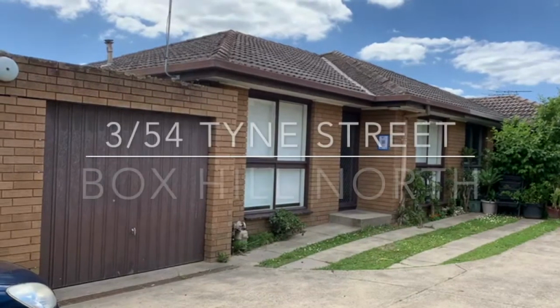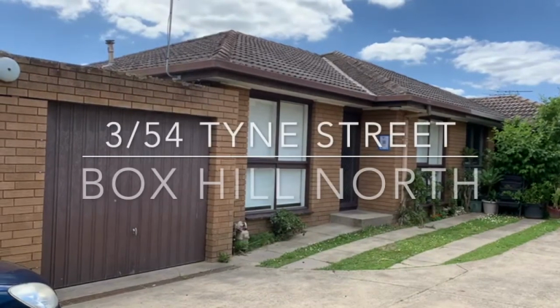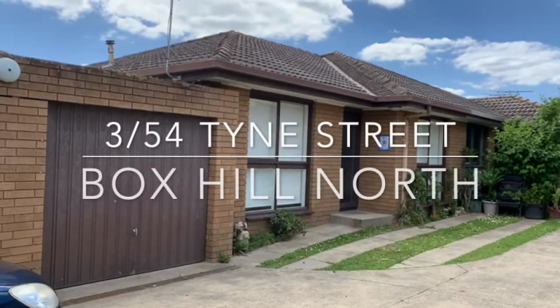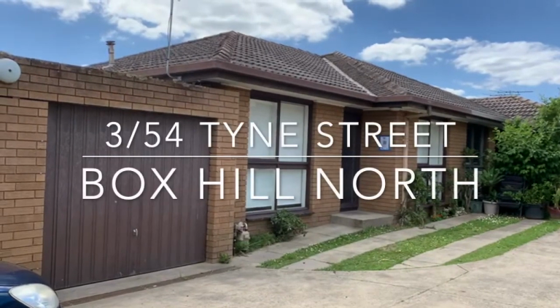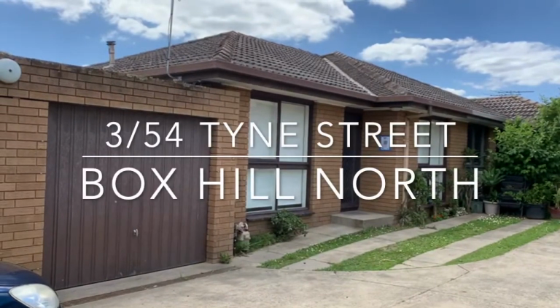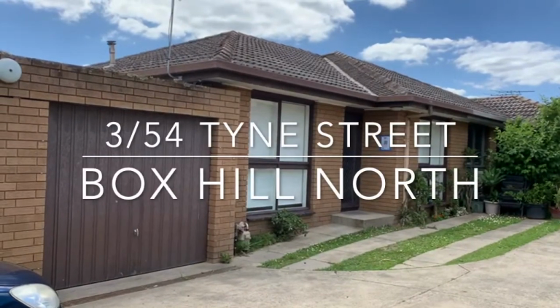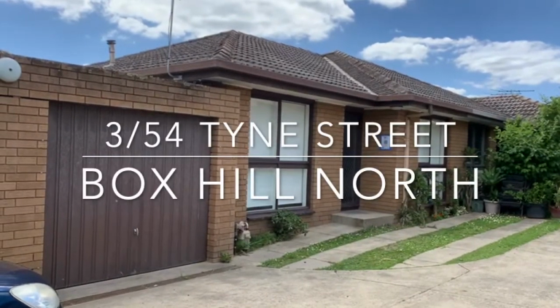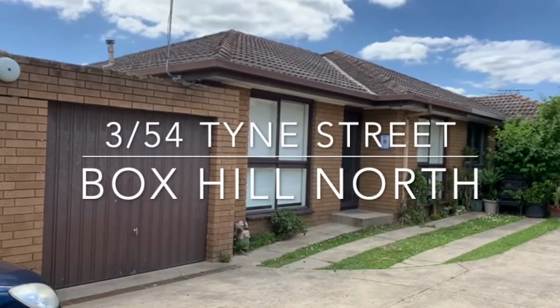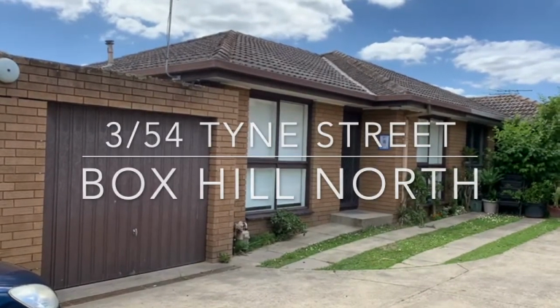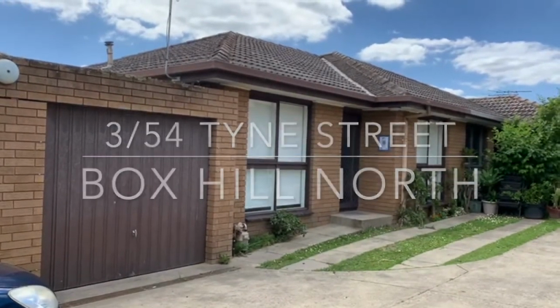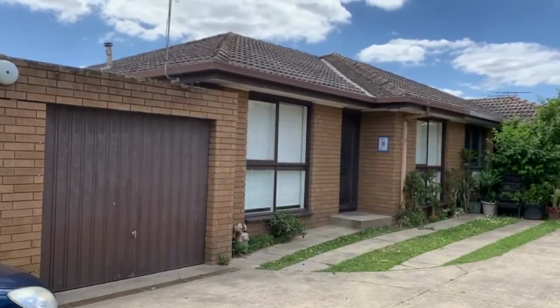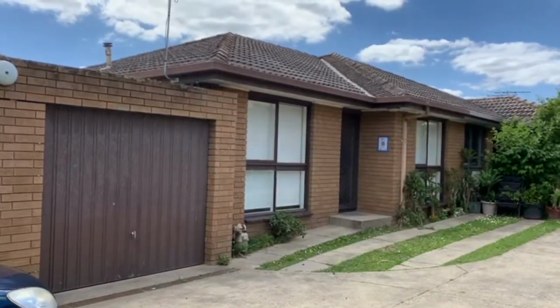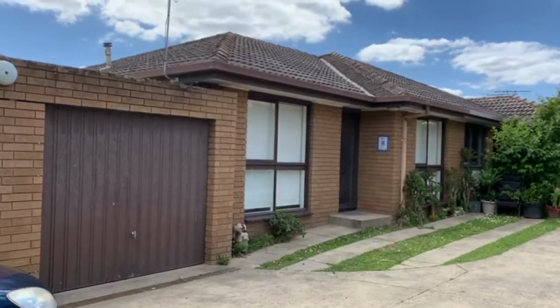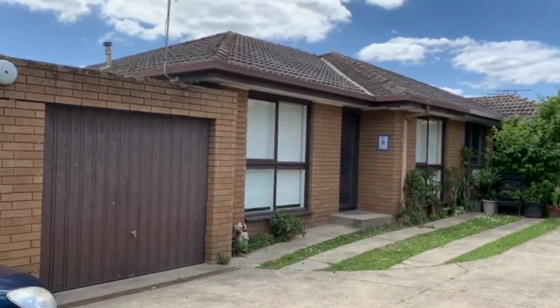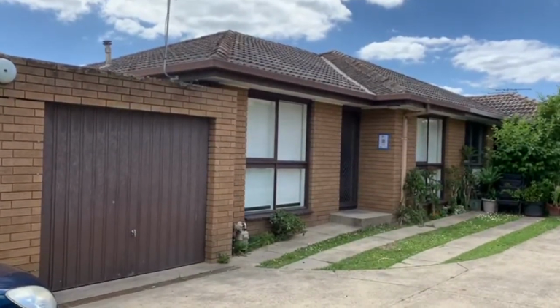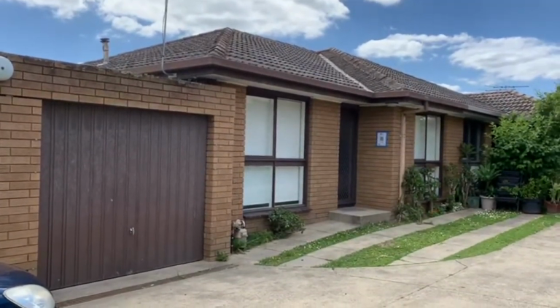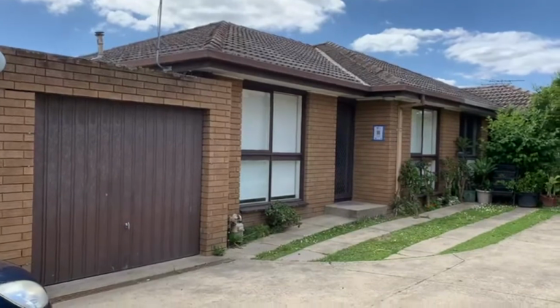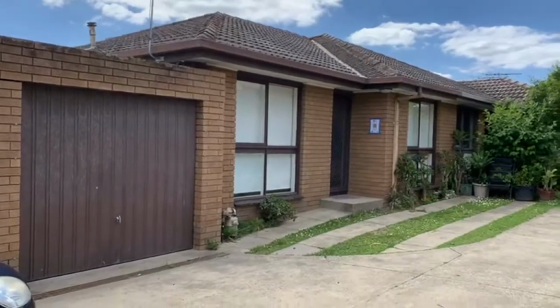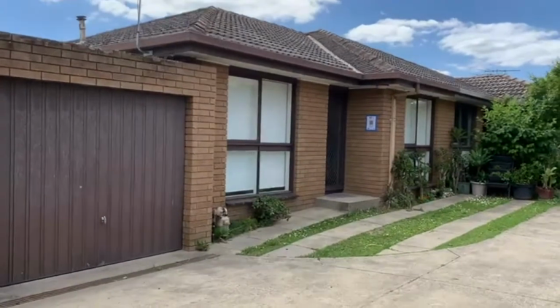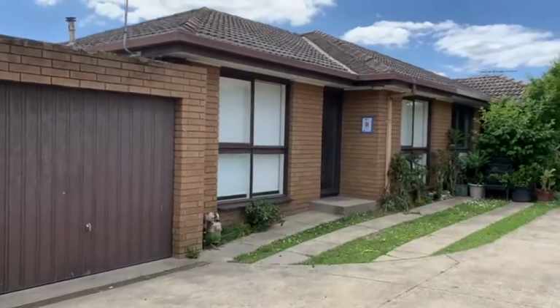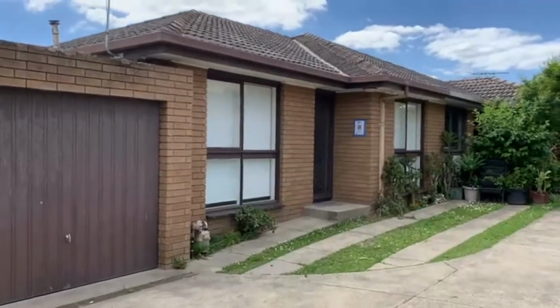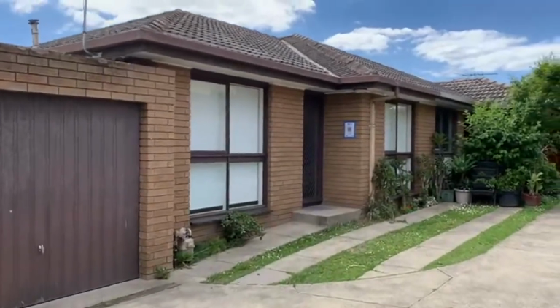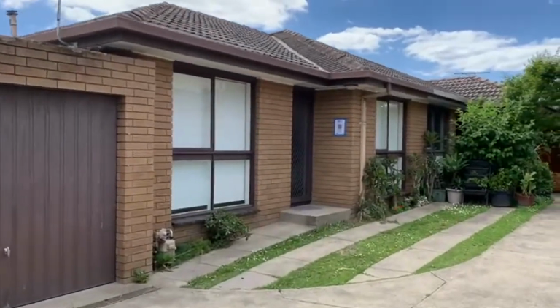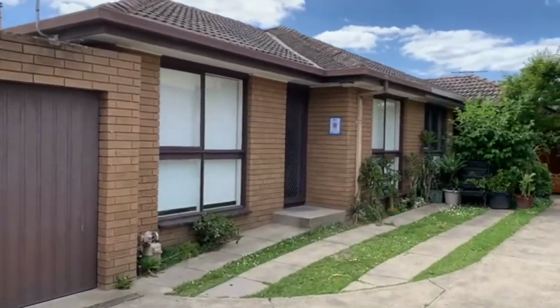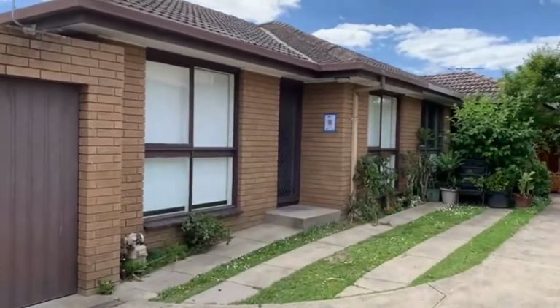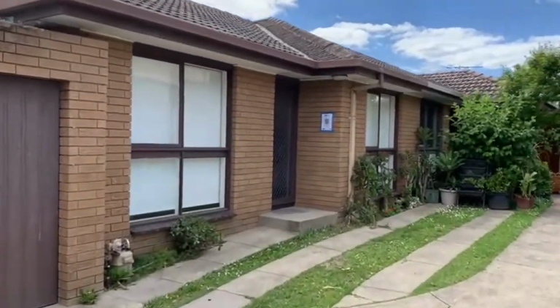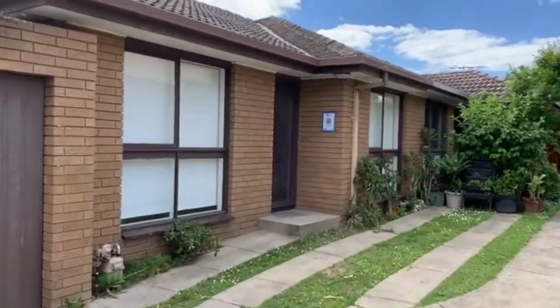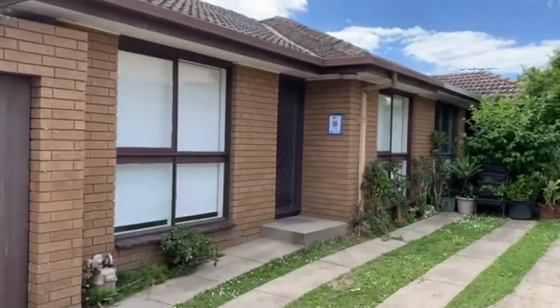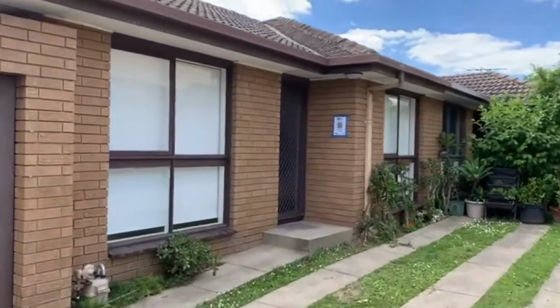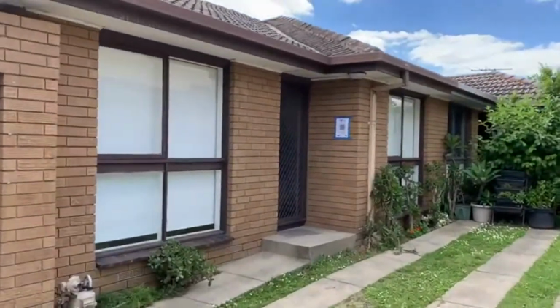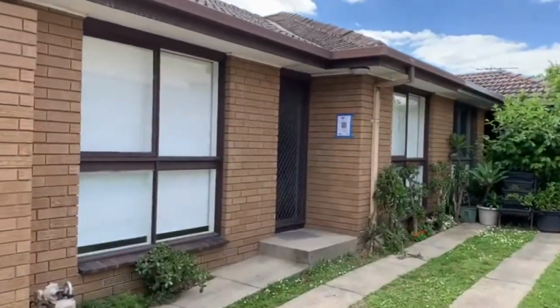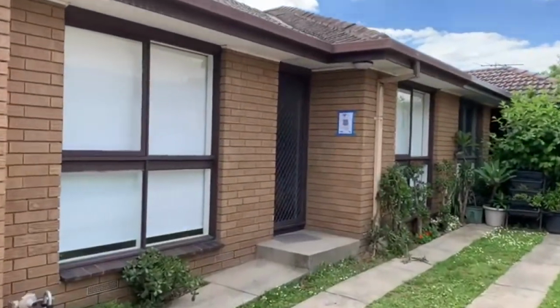Welcome to 3054 Times Street in Vauxhall North. Today we're featuring a two bedroom, one bathroom, single garage villa.